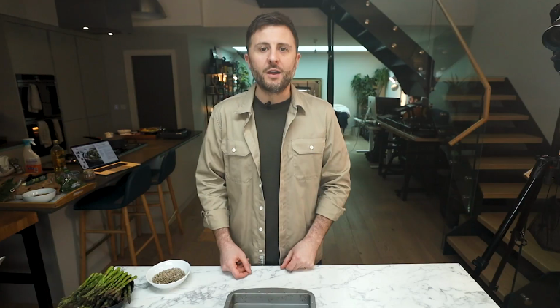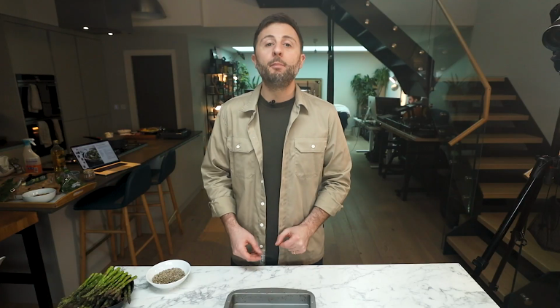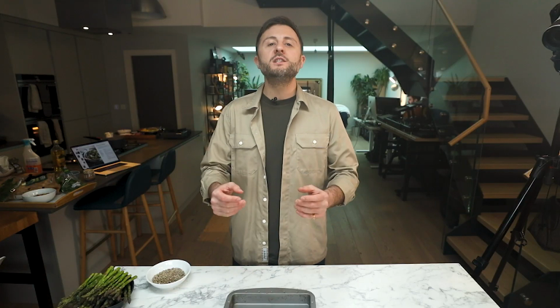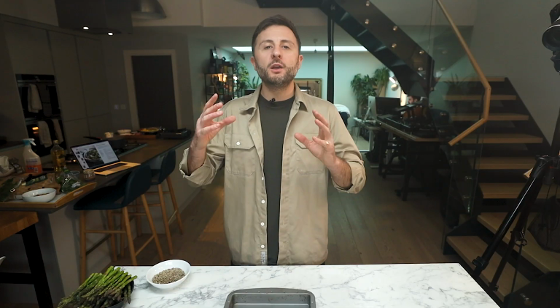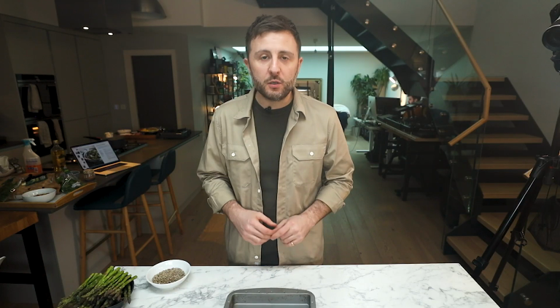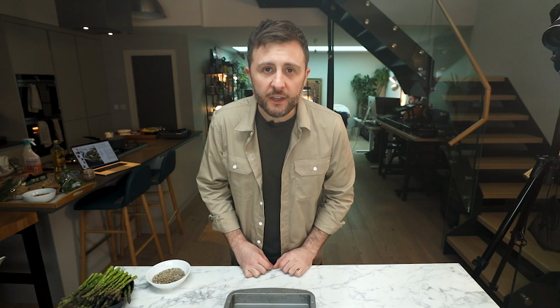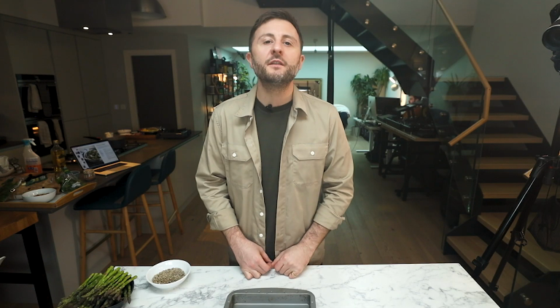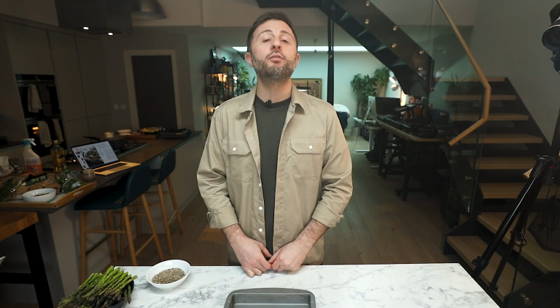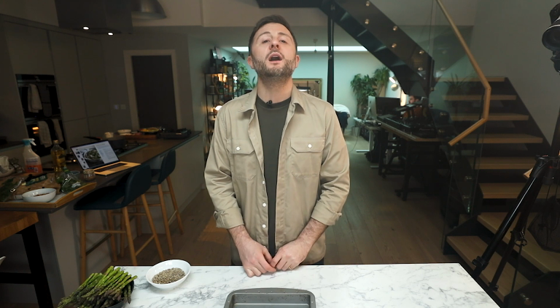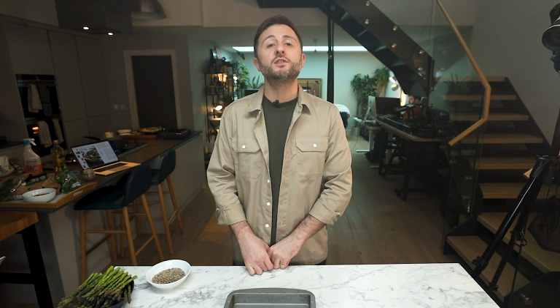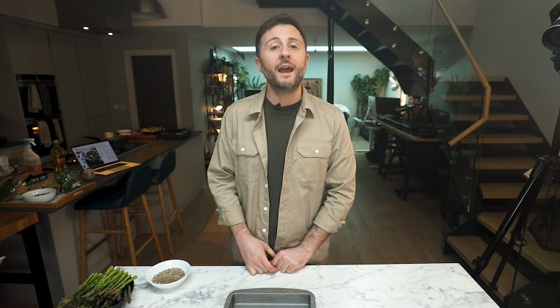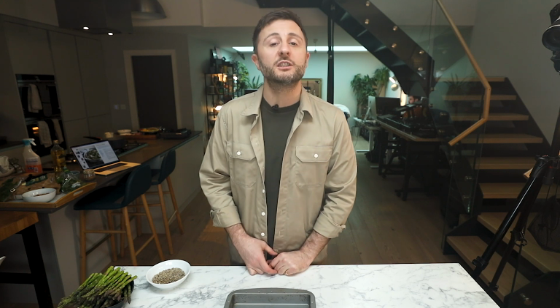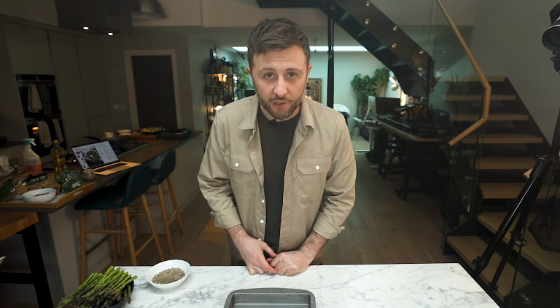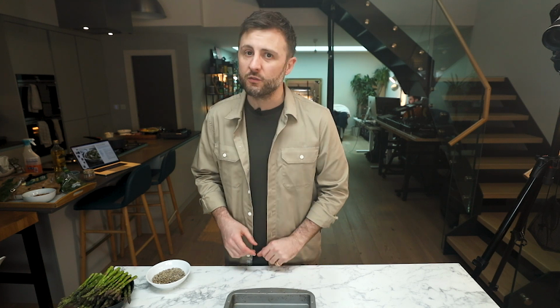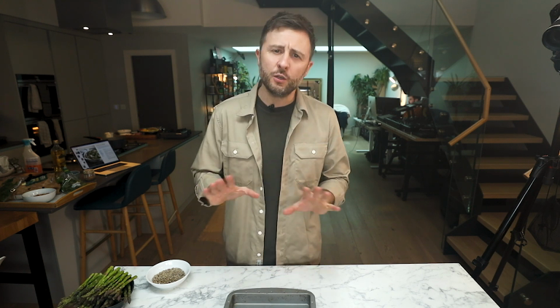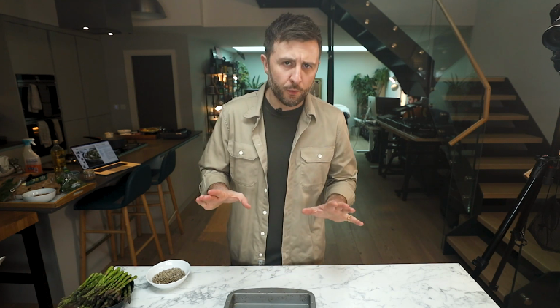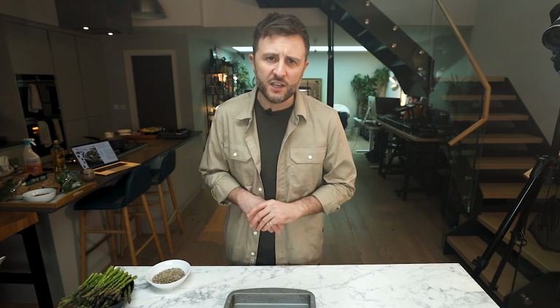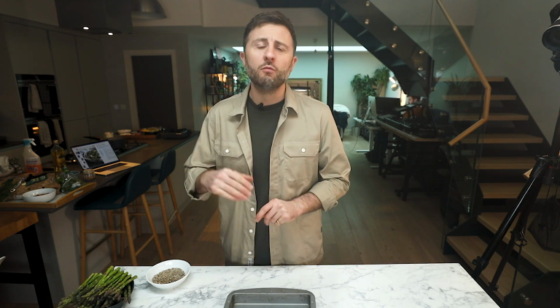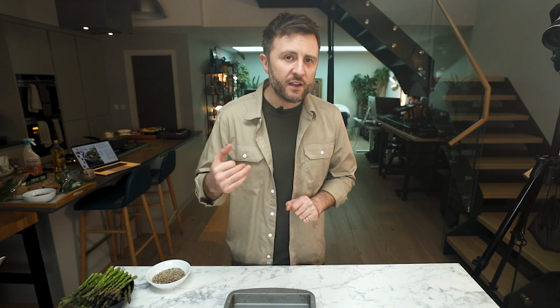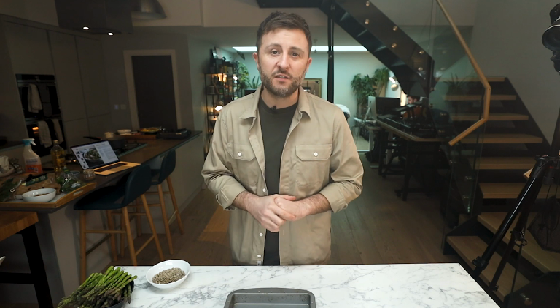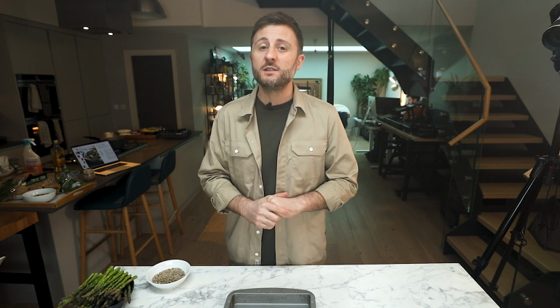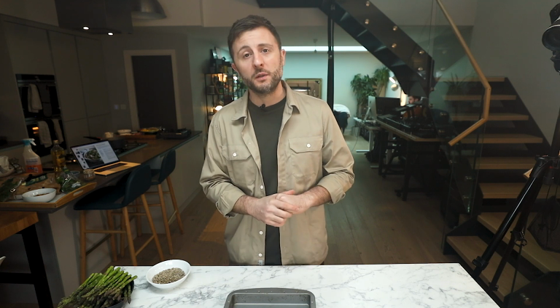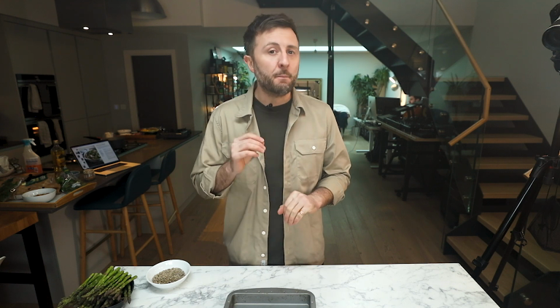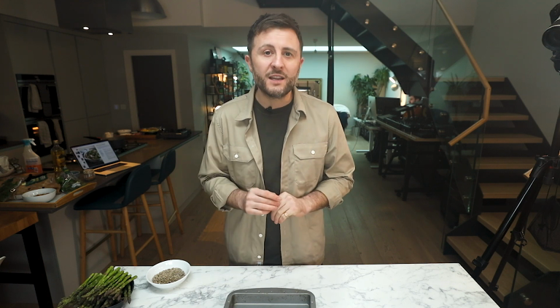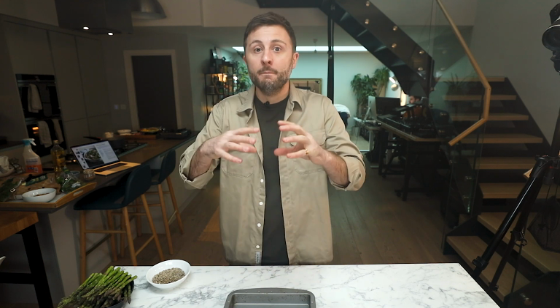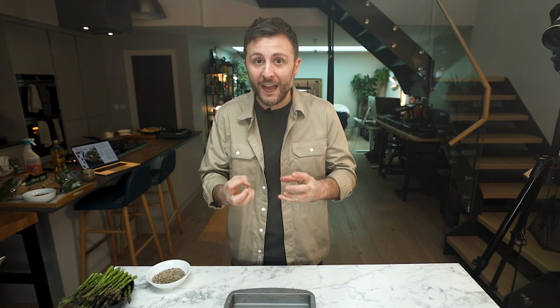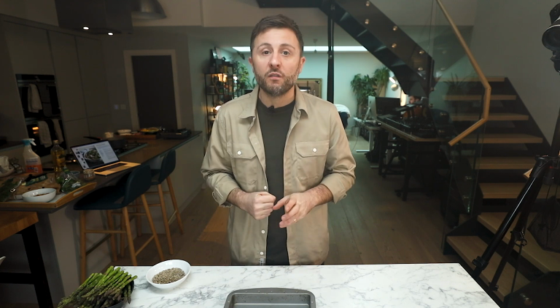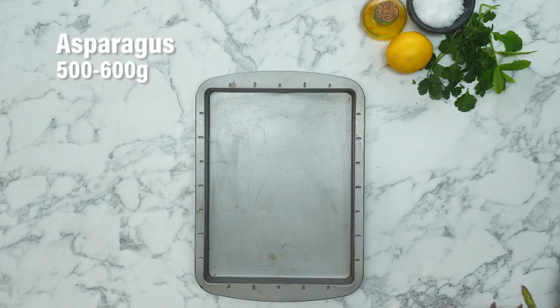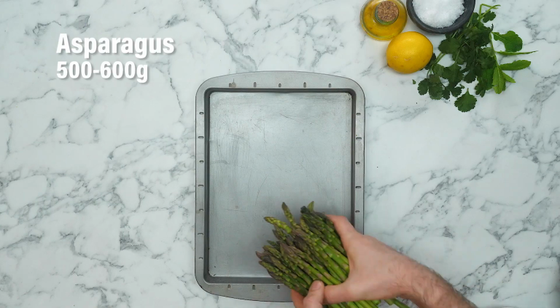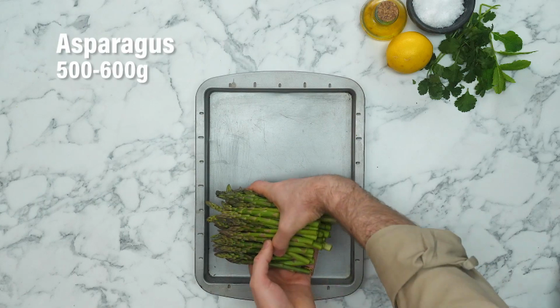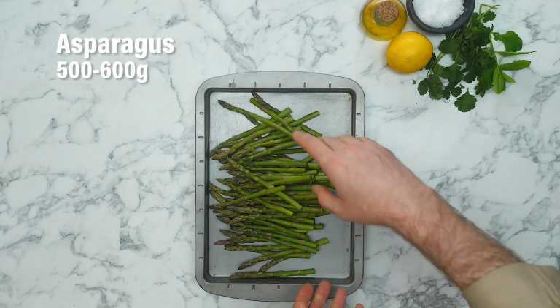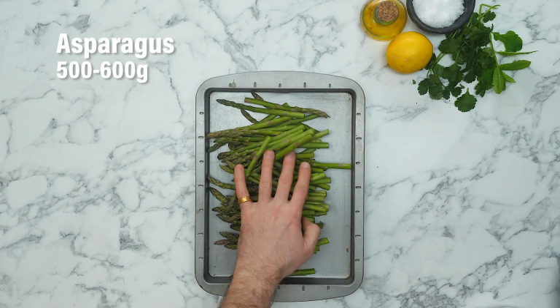Our bulgur wheat is bubbling away beautifully, and now this is the prime time for us to cook our asparagus. Super simple process but really effective — this is probably the best way to get the most out of those fantastic asparagus spears.